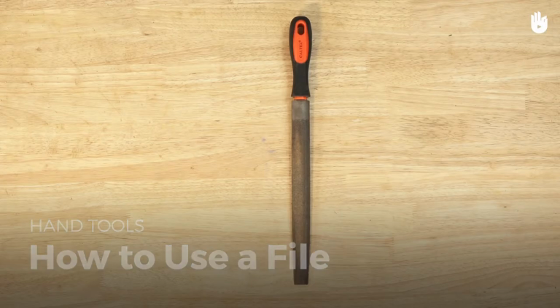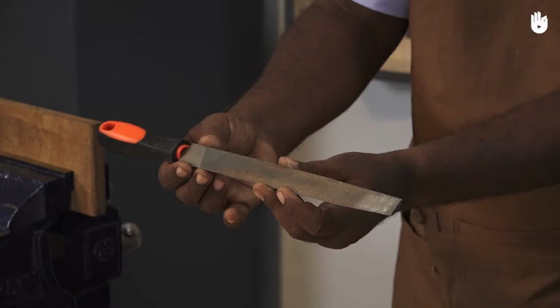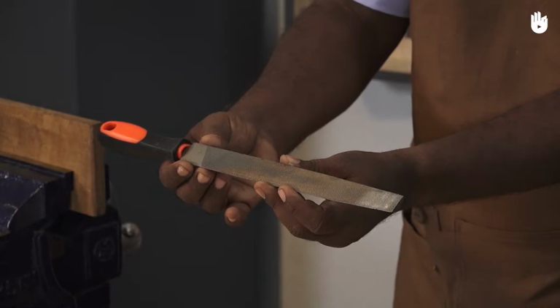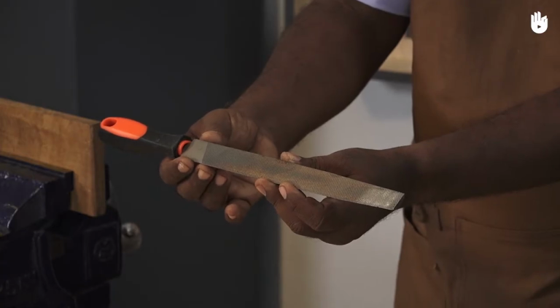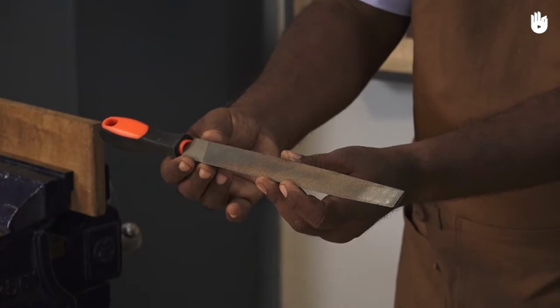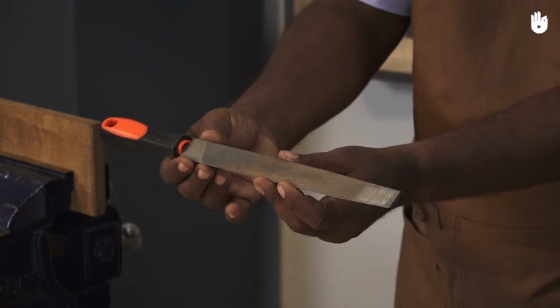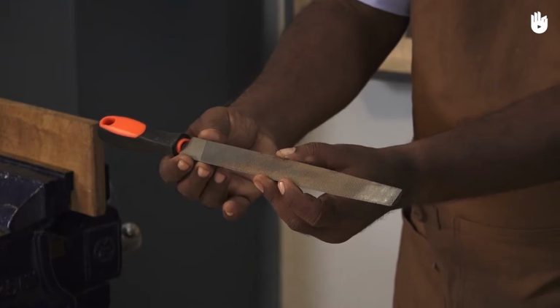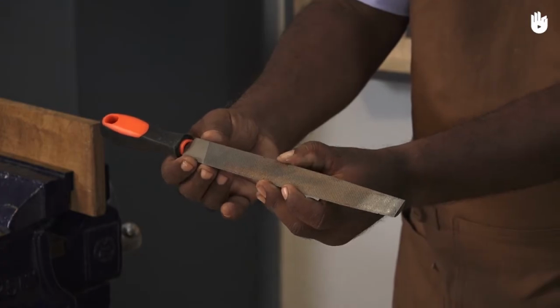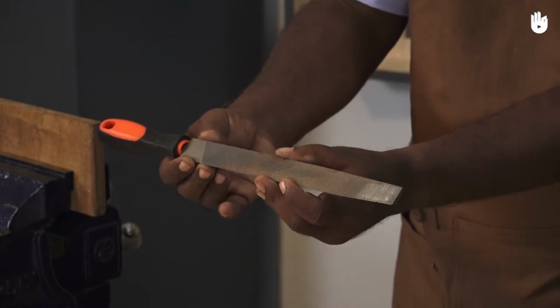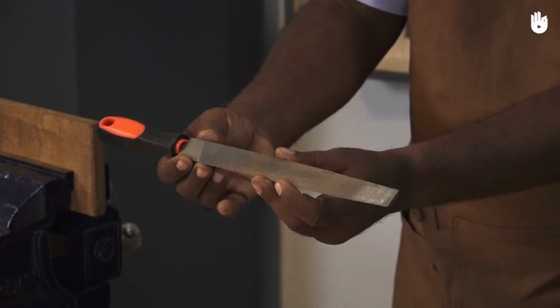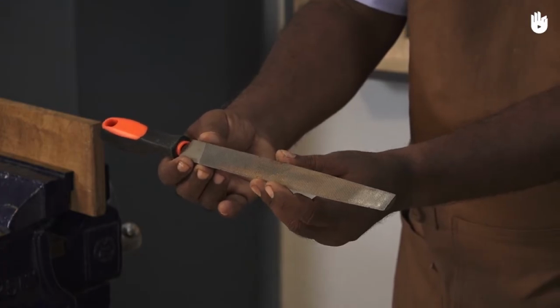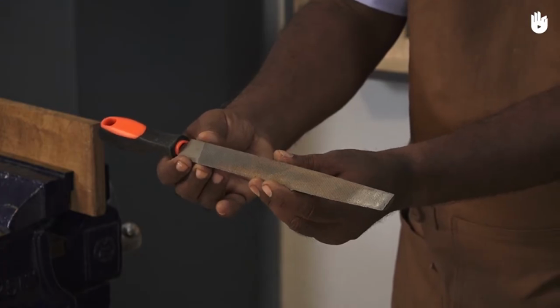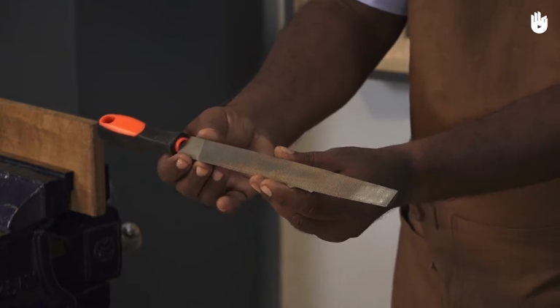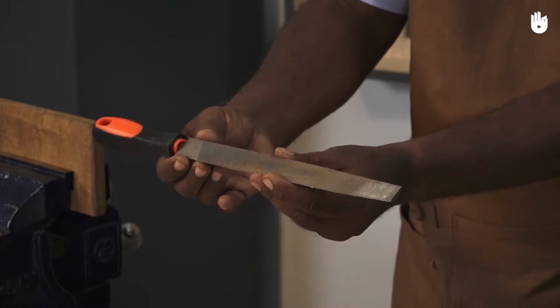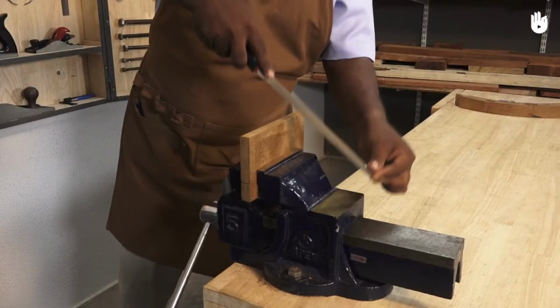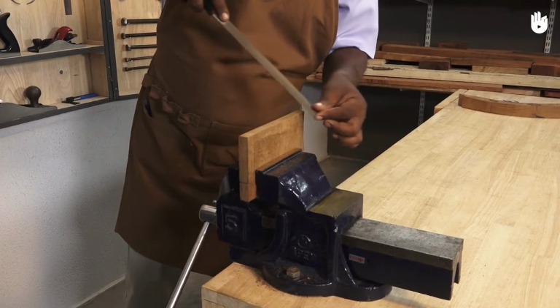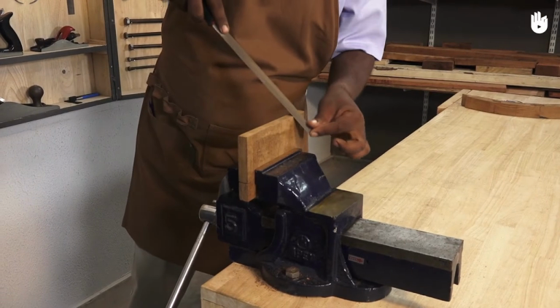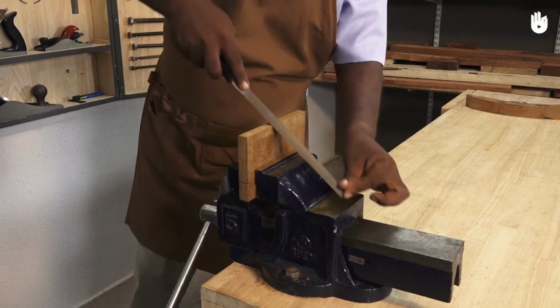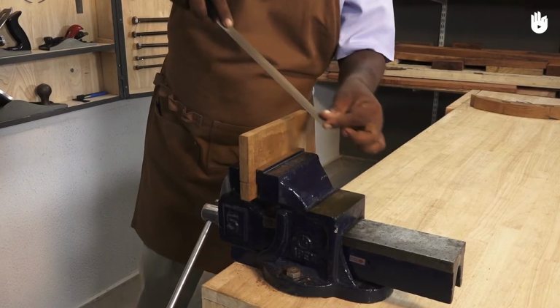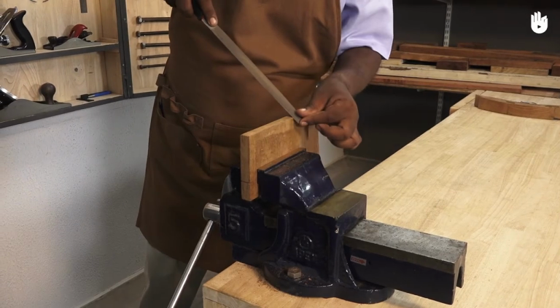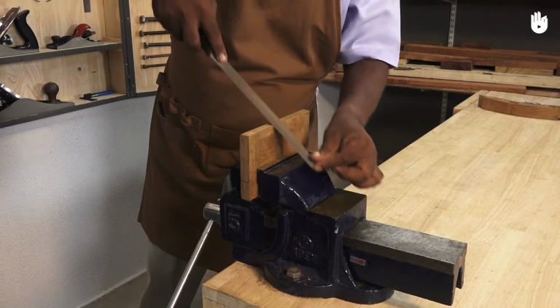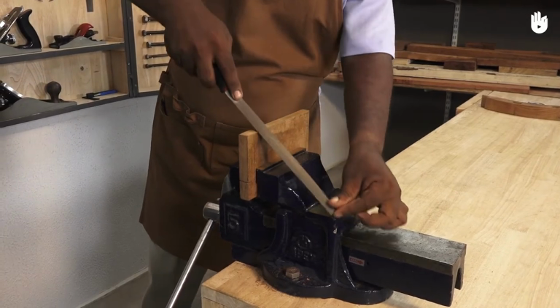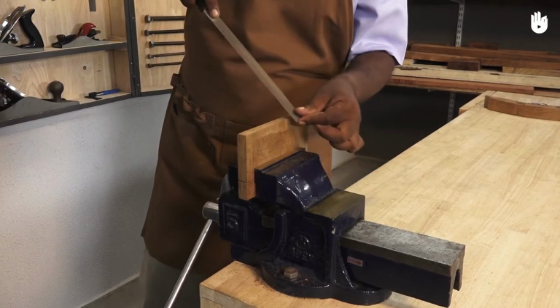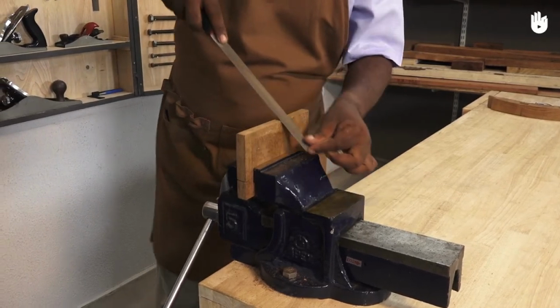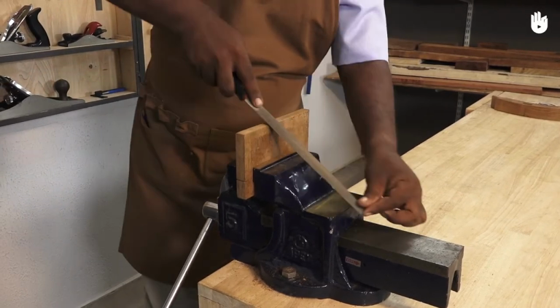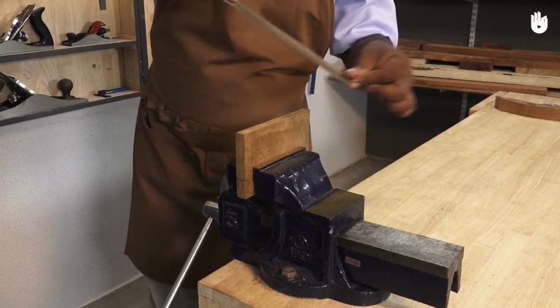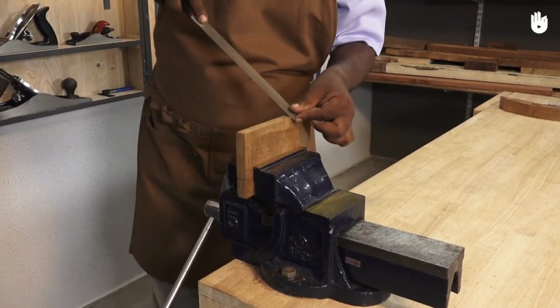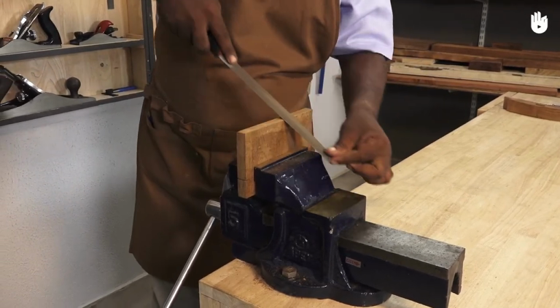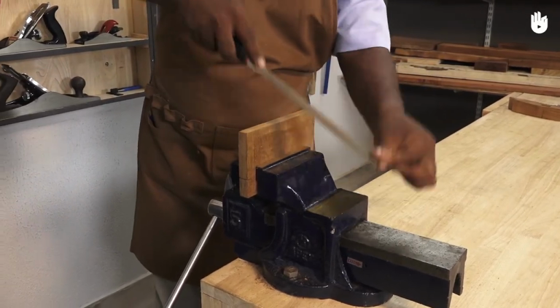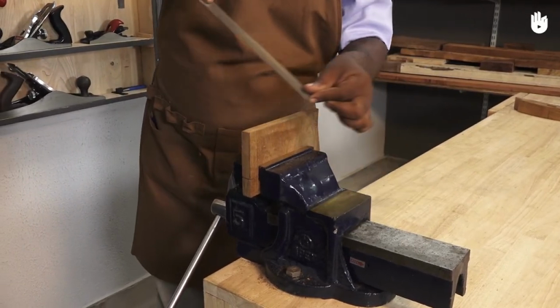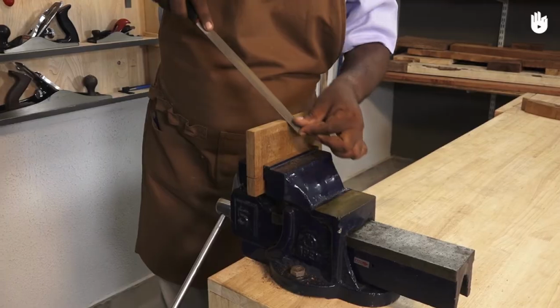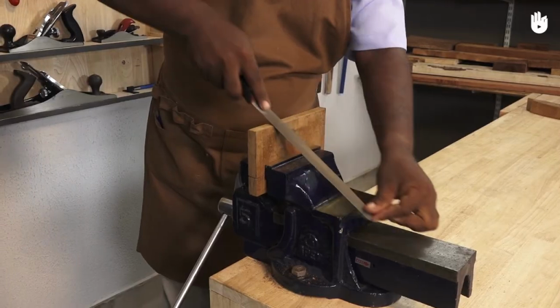In this video you will learn how to use a wood file. A file is a hand tool primarily used for smoothing and sharpening other tools and for fine finishing wood.